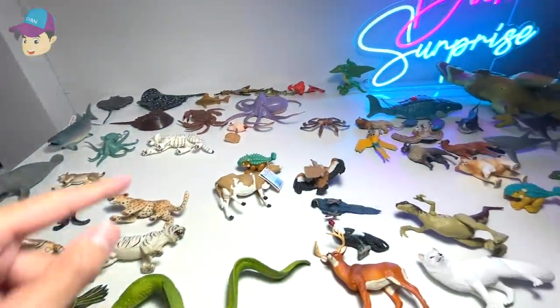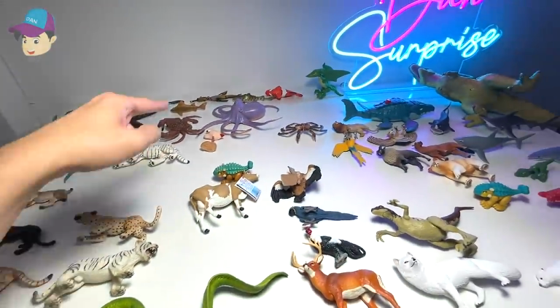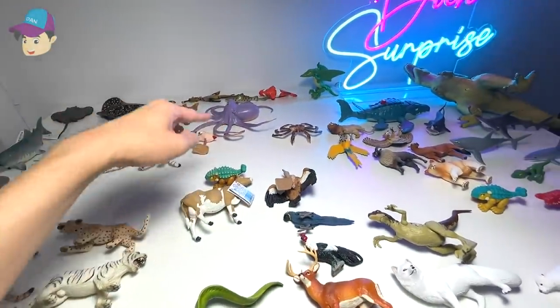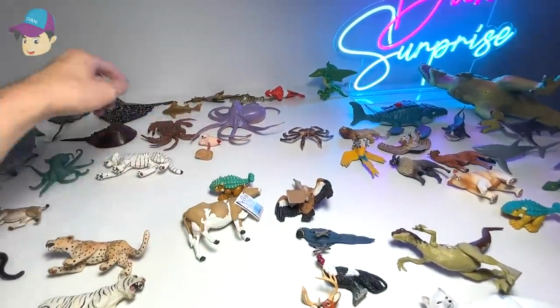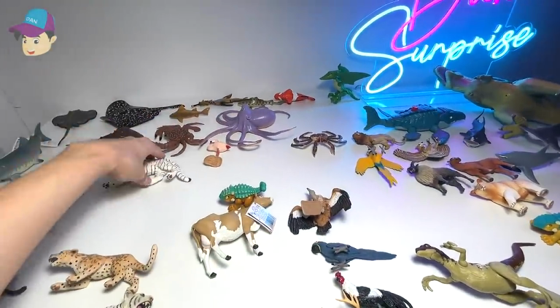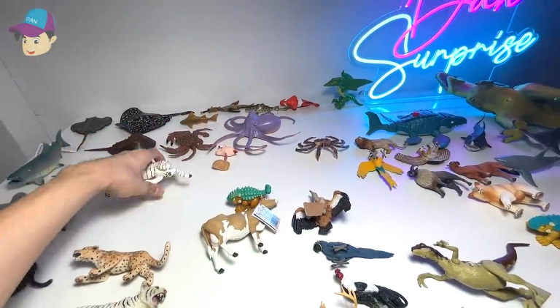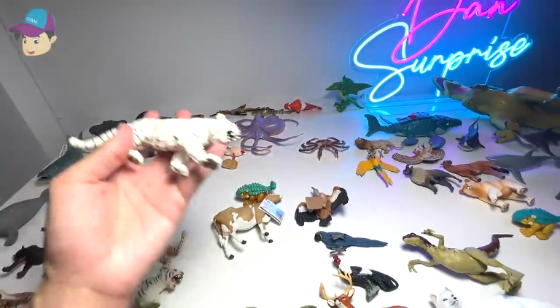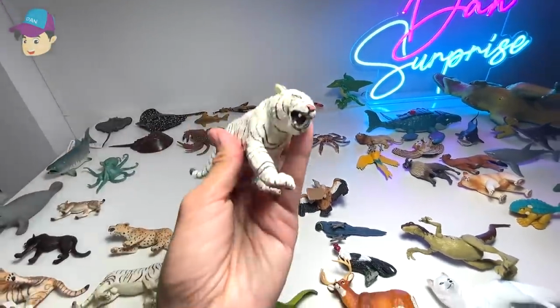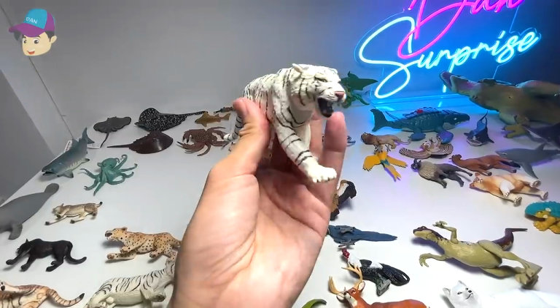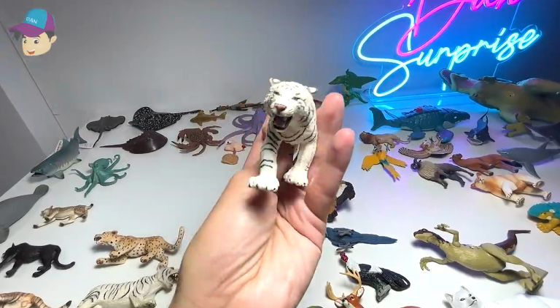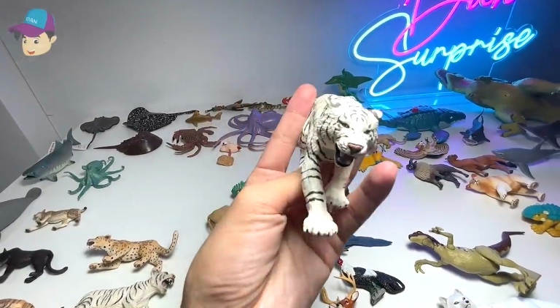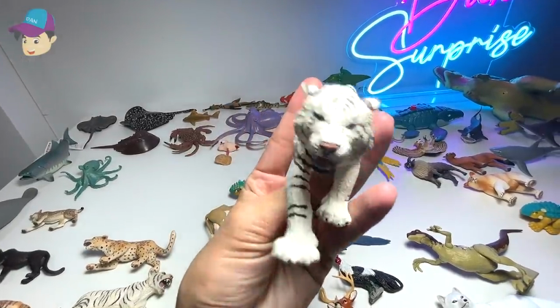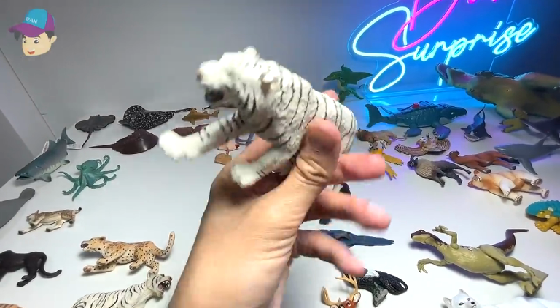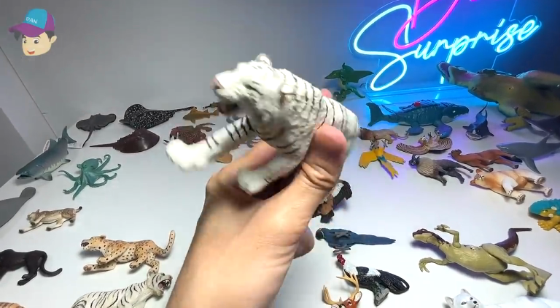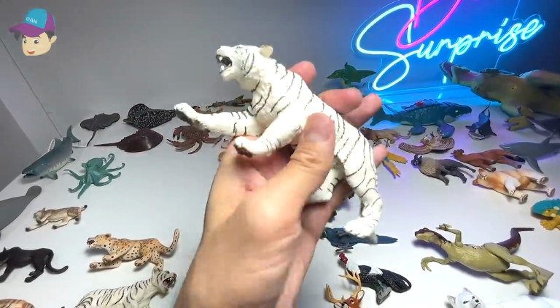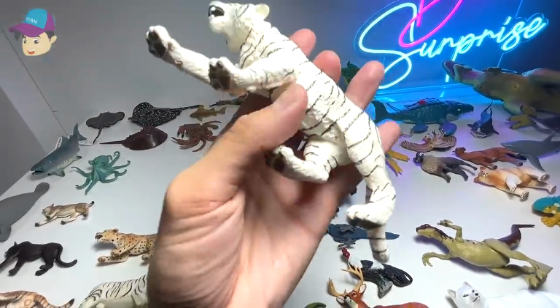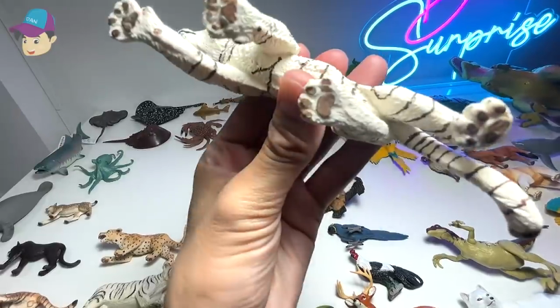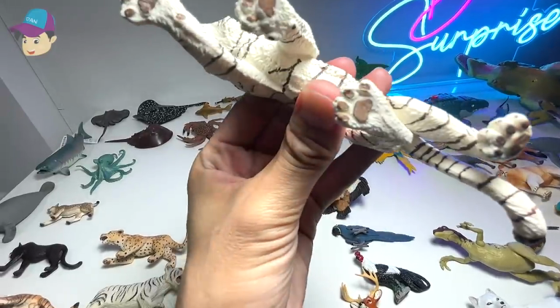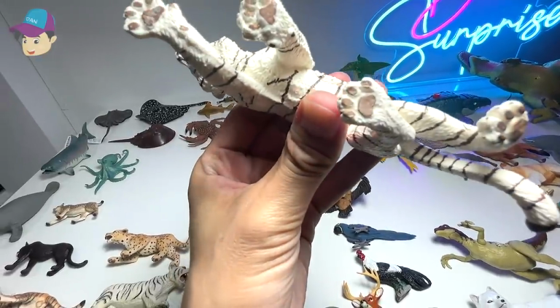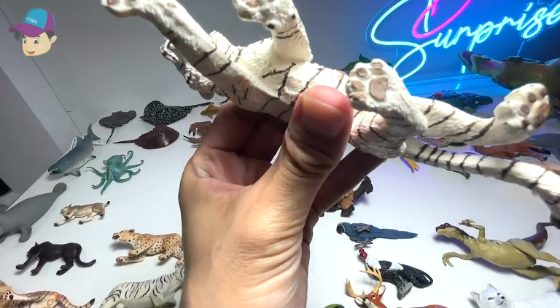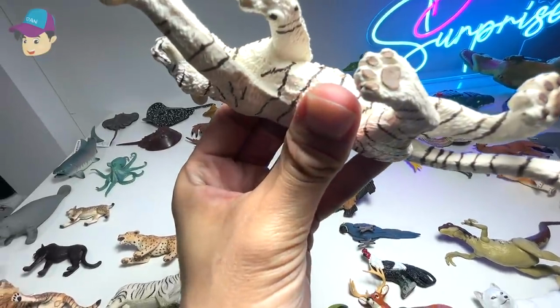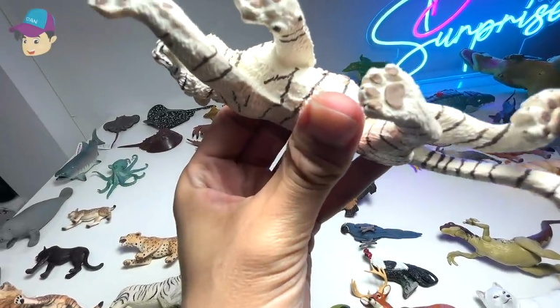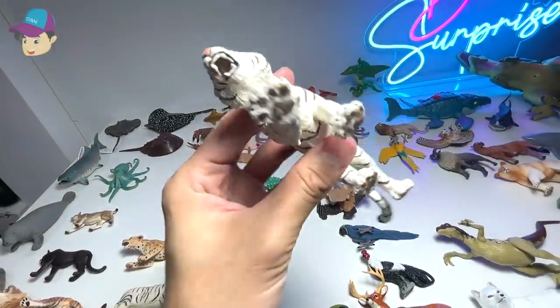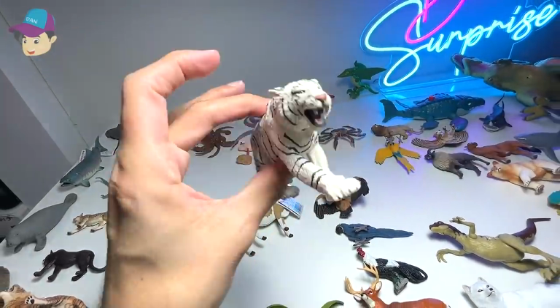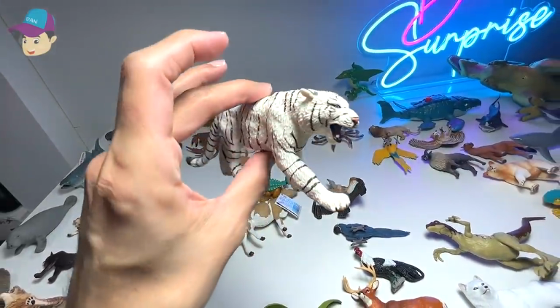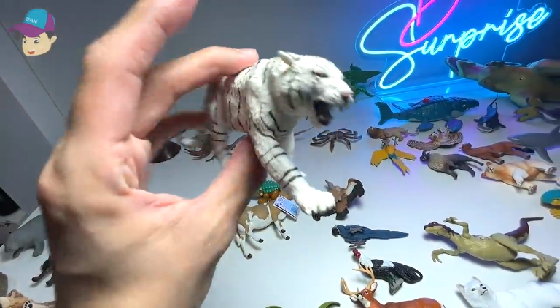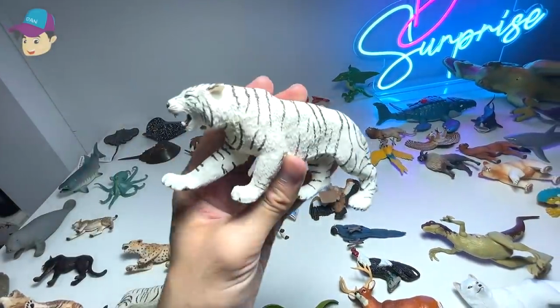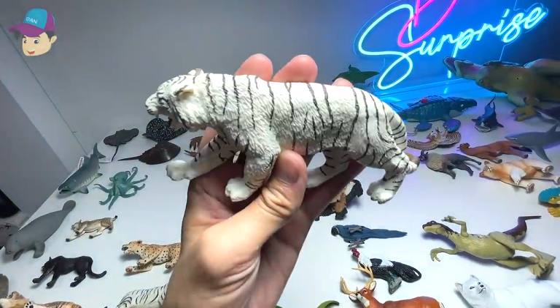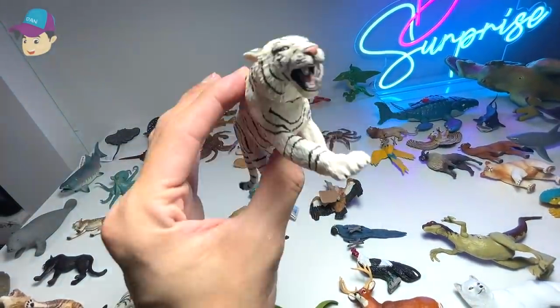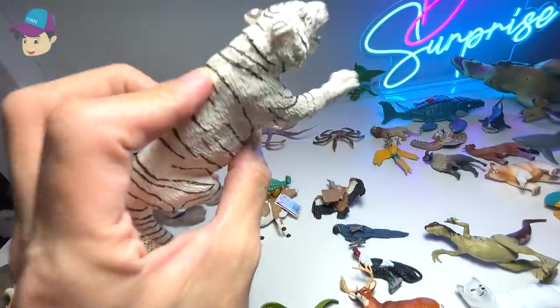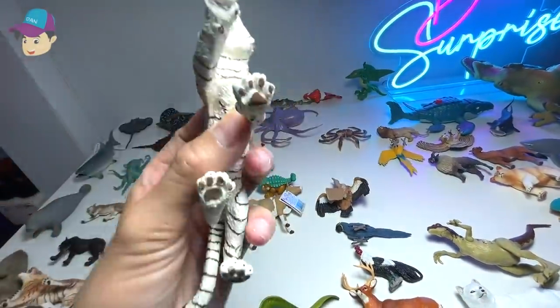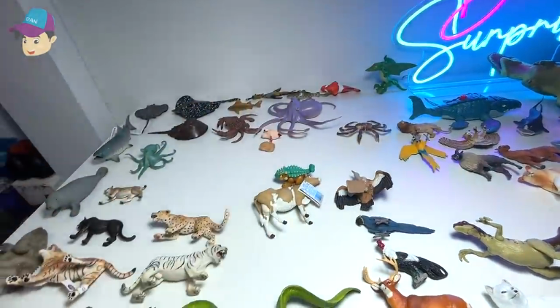How about this one right here? This is a white tiger that I have just purchased not too long ago. I think this is a Bengal white tiger. Looks really beautiful.